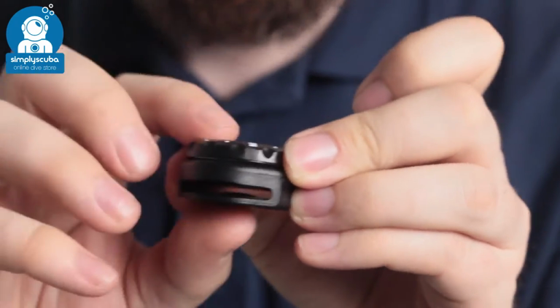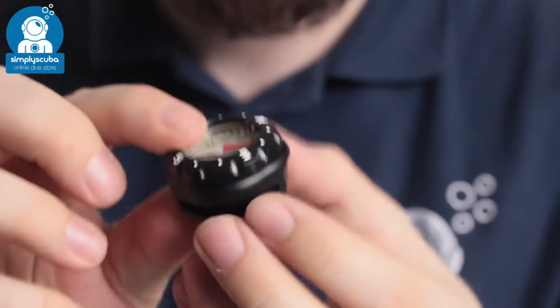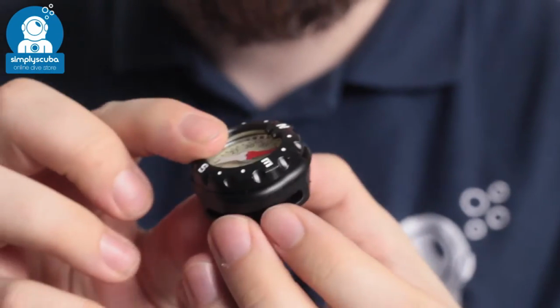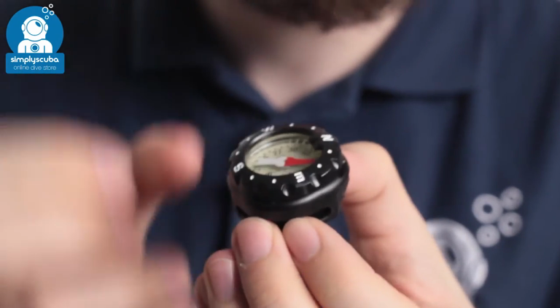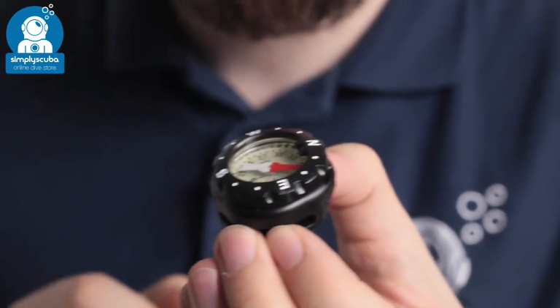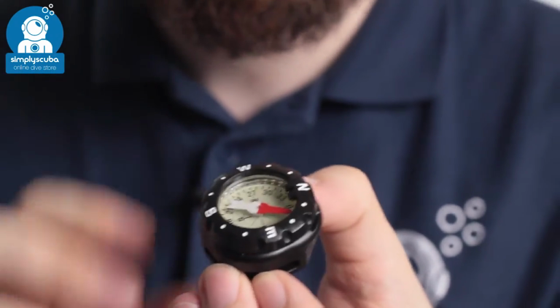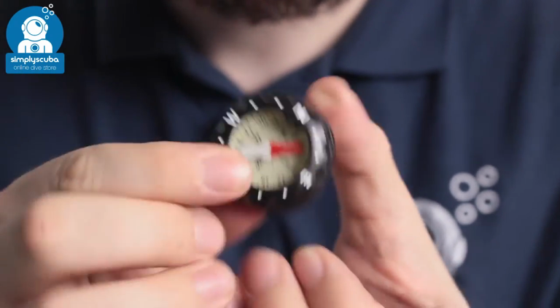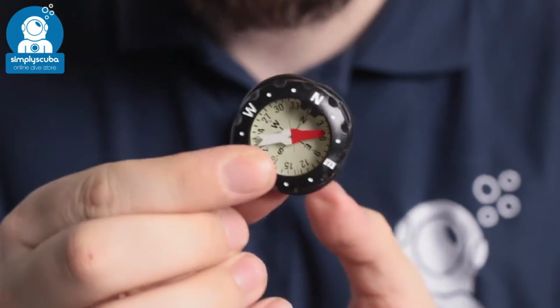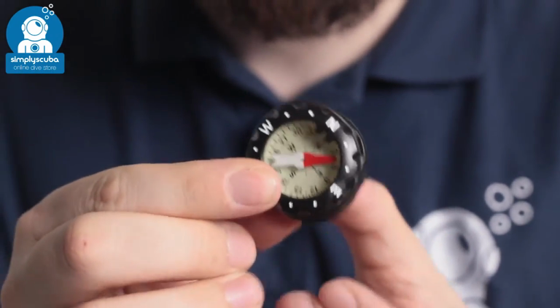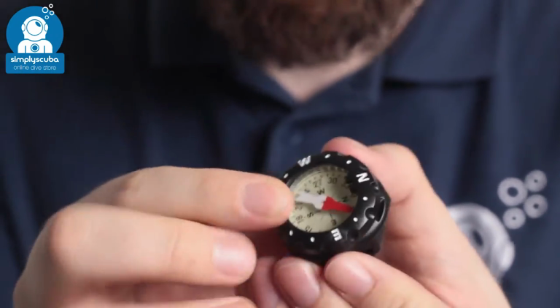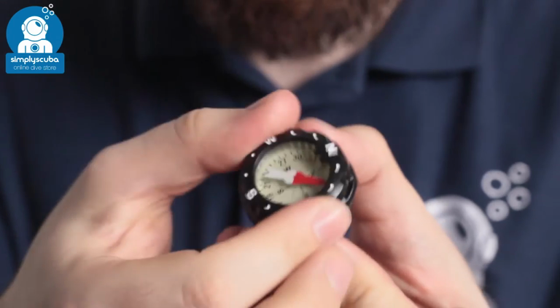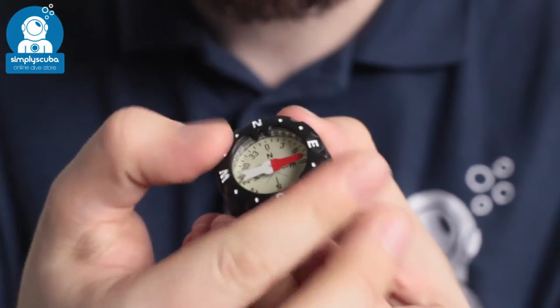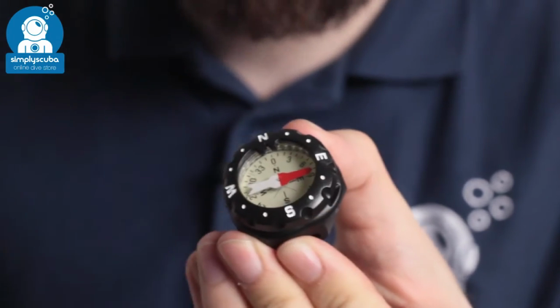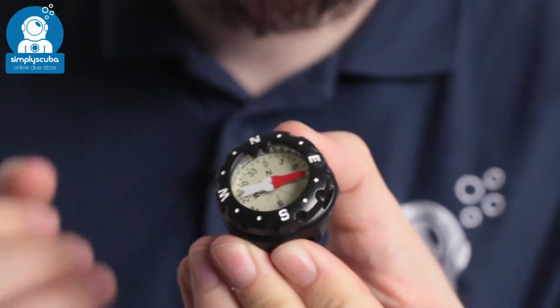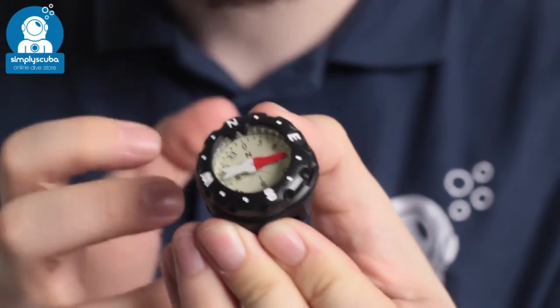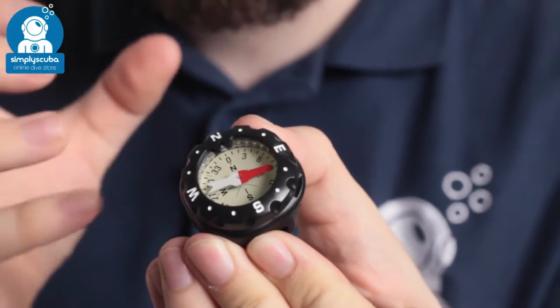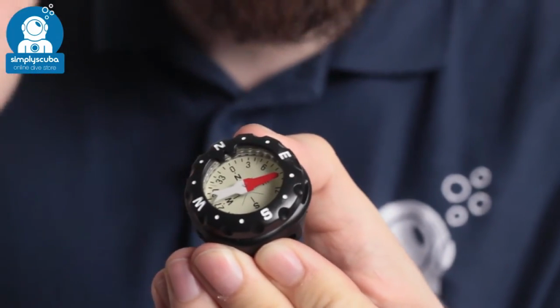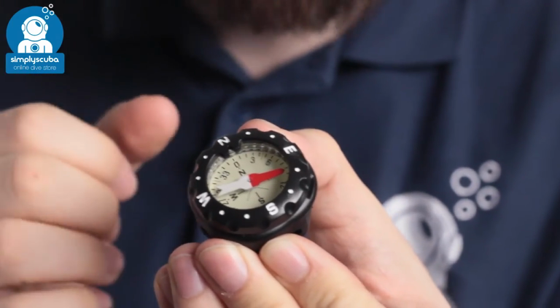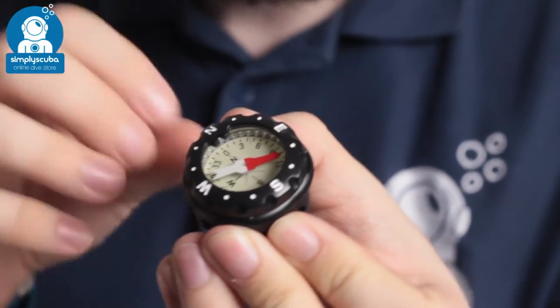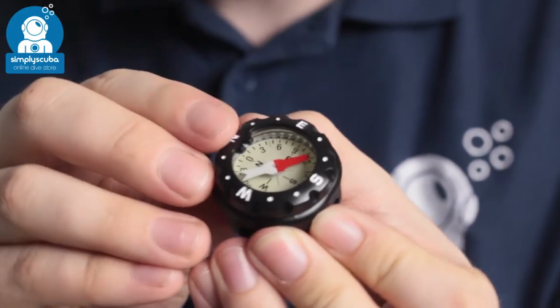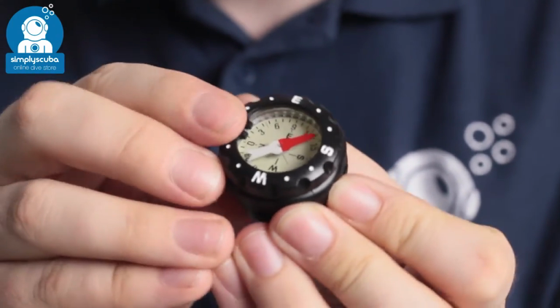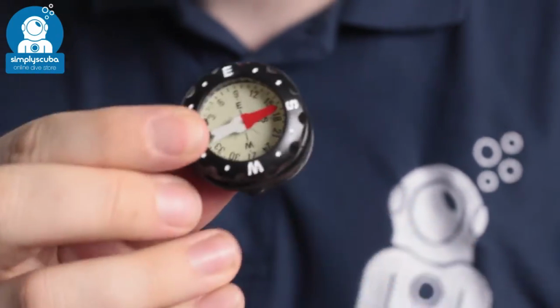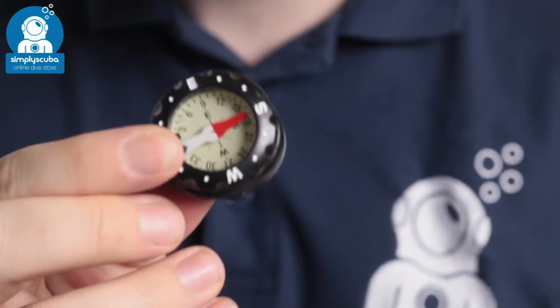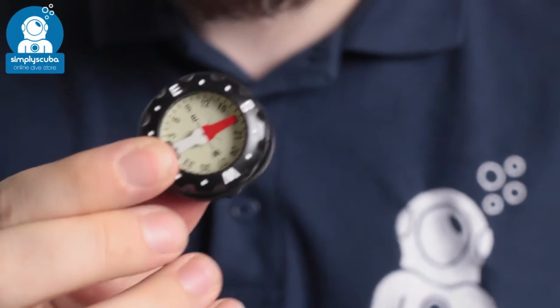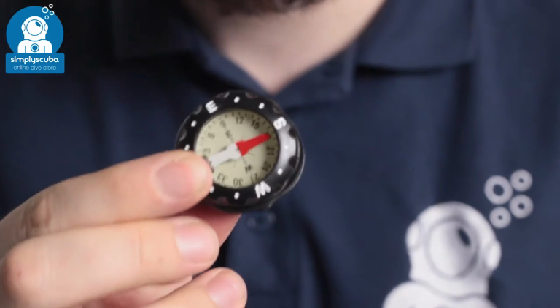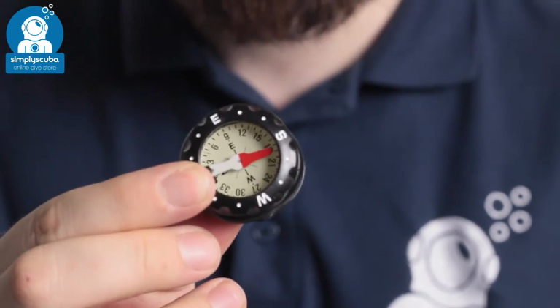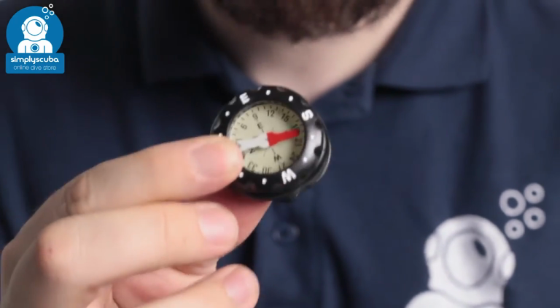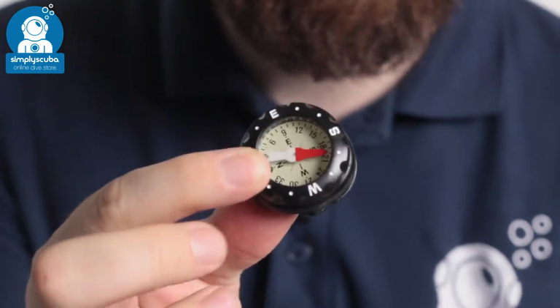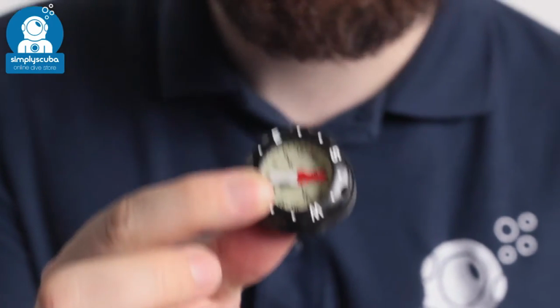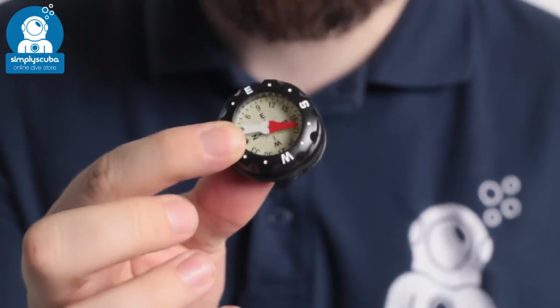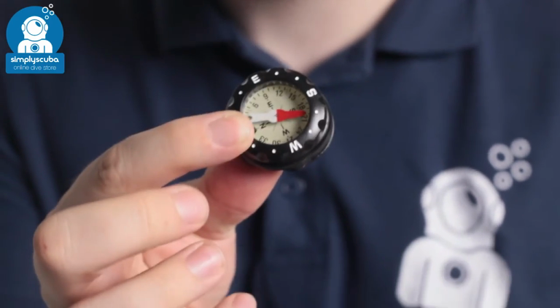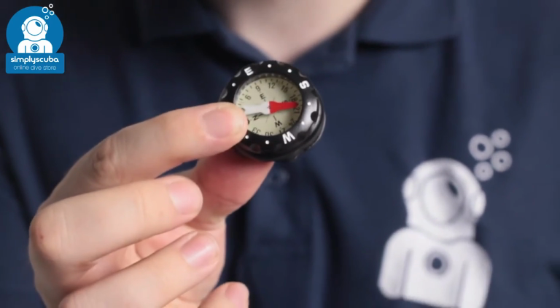It's going to be nice and neat — it sits on your wrist, very easy to read, and you have a rotating bezel so you can set your bearing. Very easy and very handy piece of kit if you don't want a big bulky compass on your wrist.